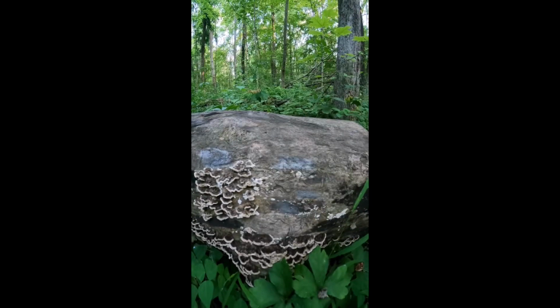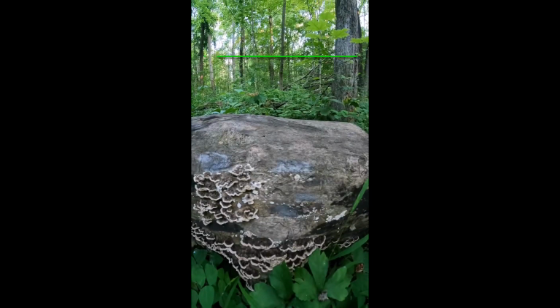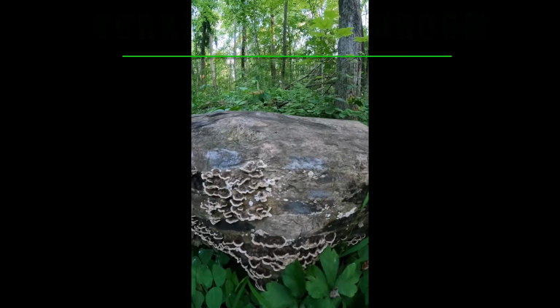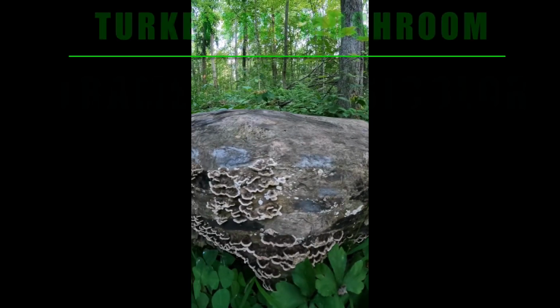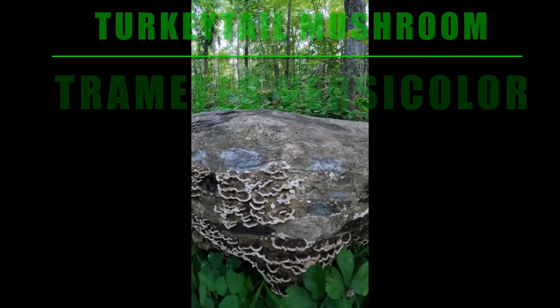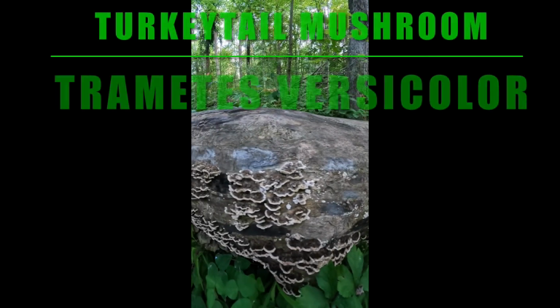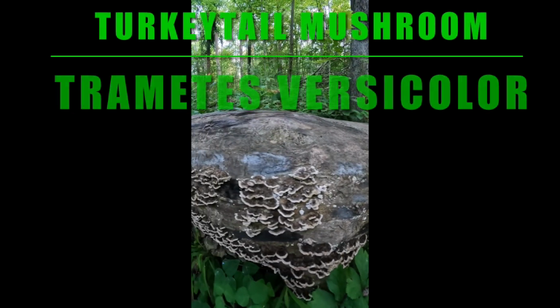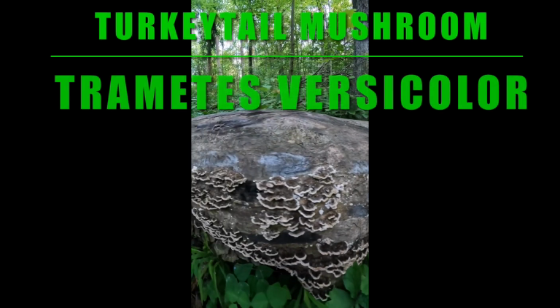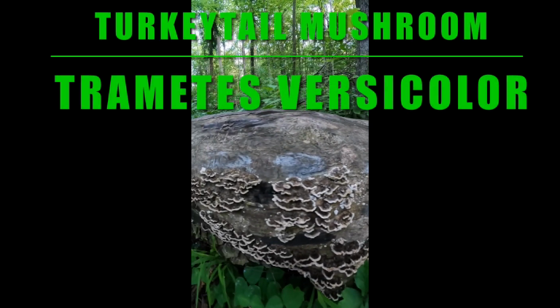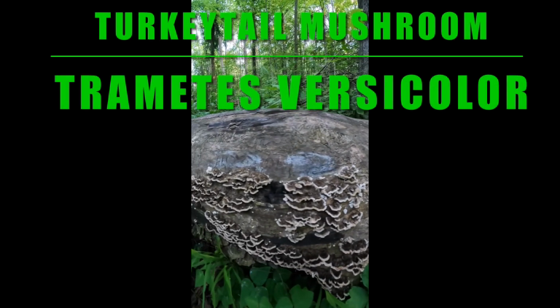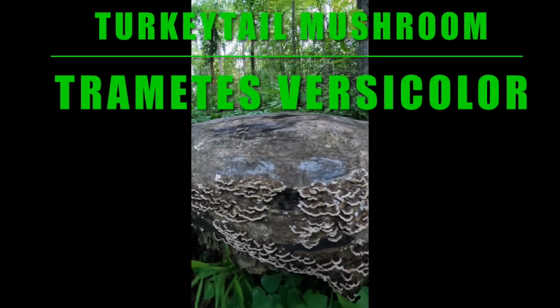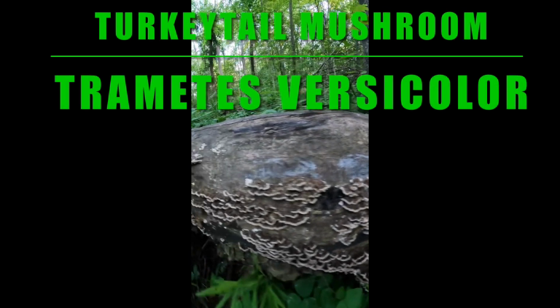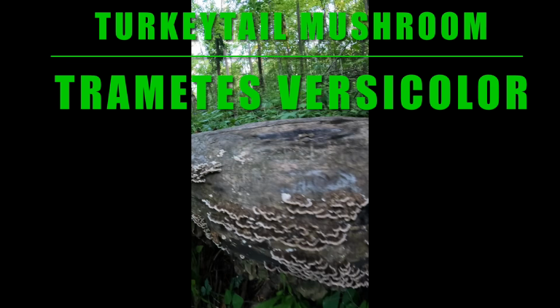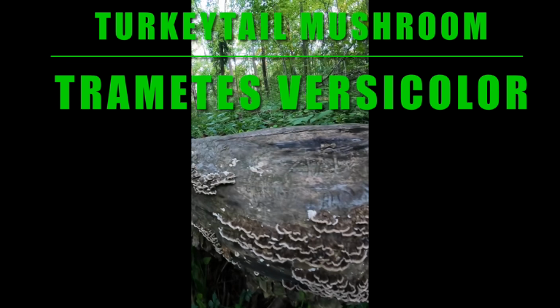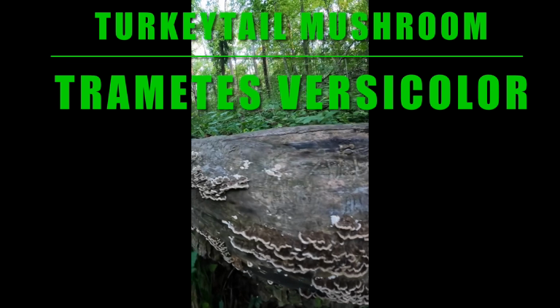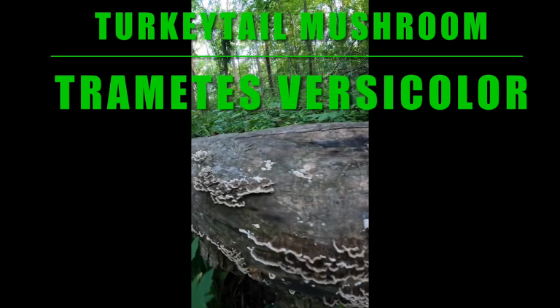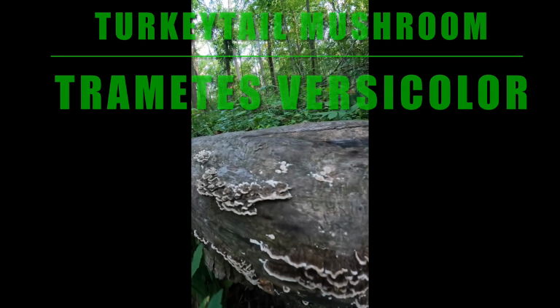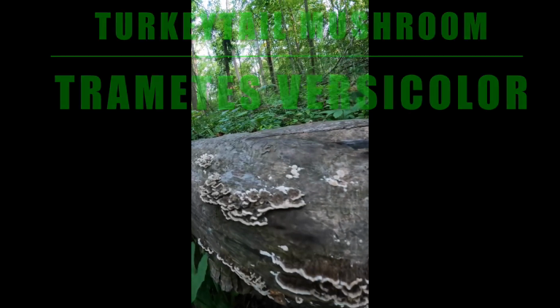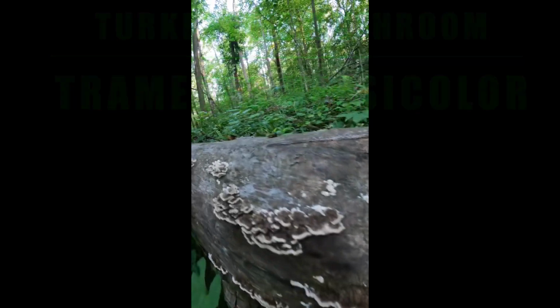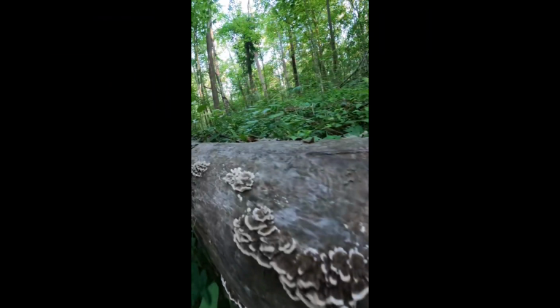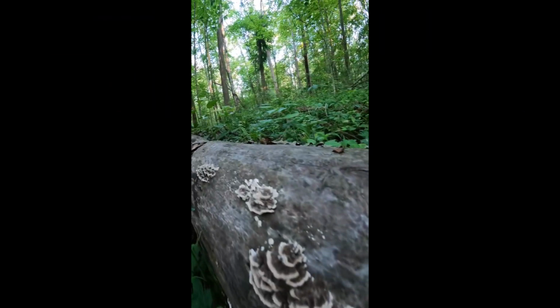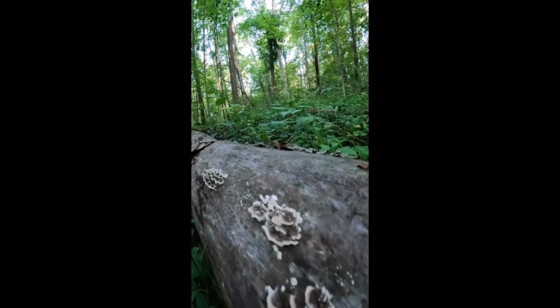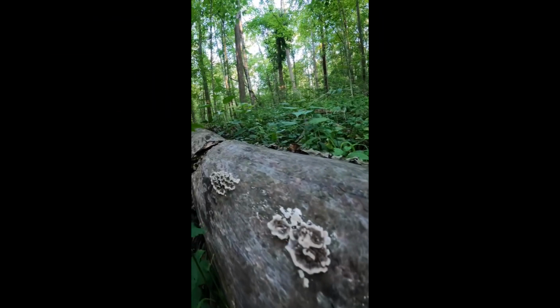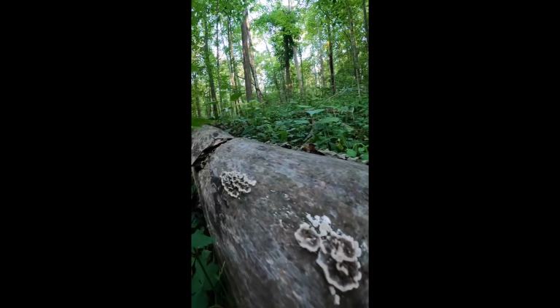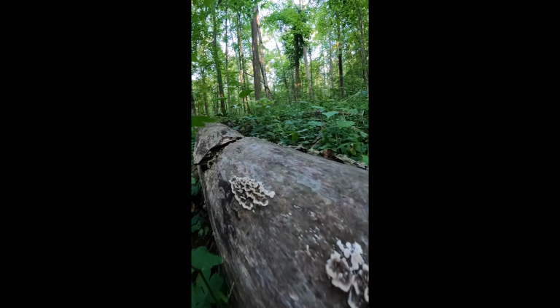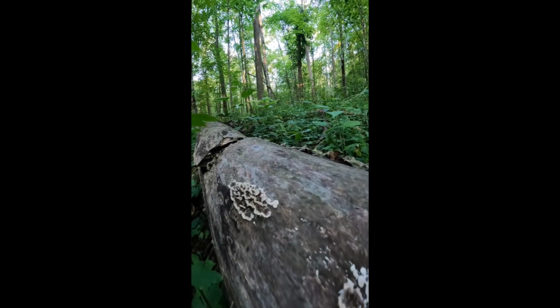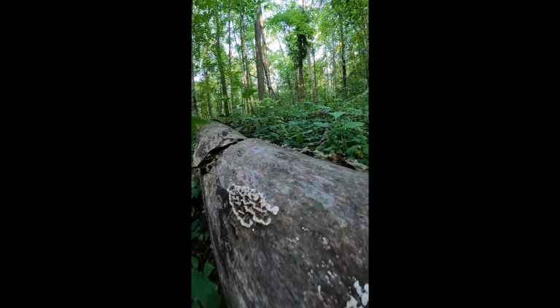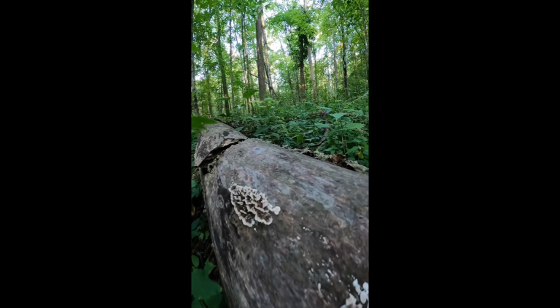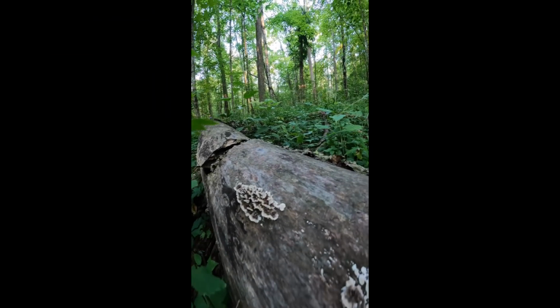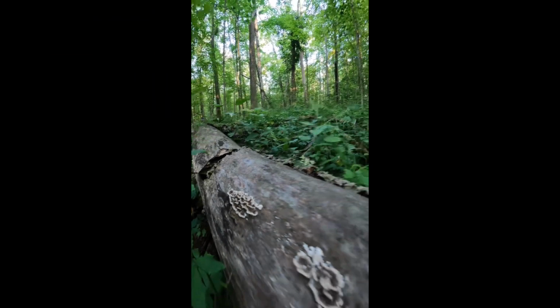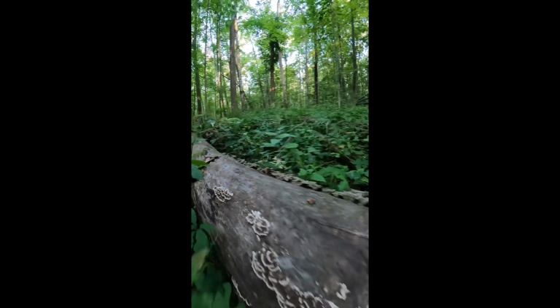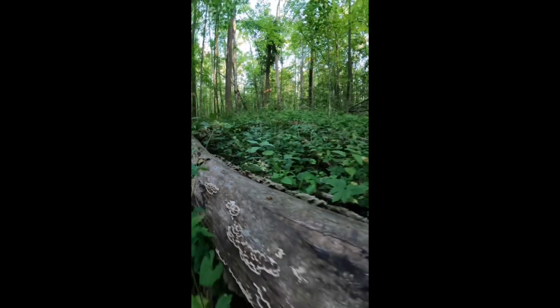Here's just the start of what will be some beautiful turkey tail — a medicinal mushroom. So you've got to wait for that.